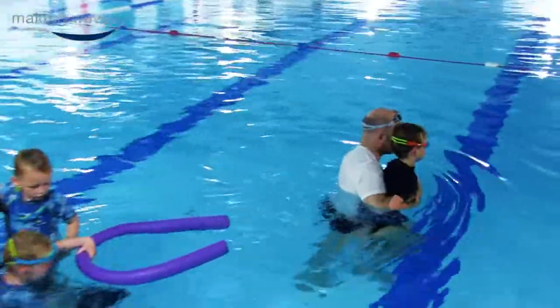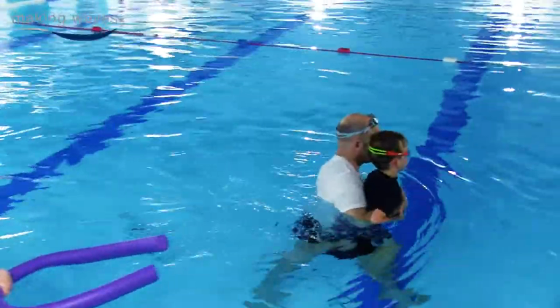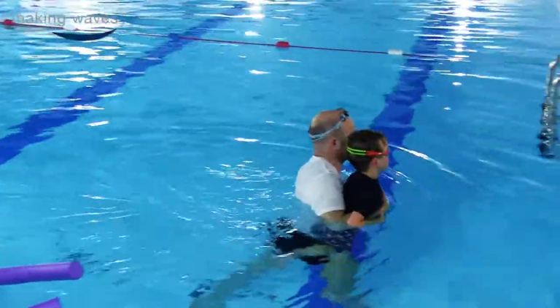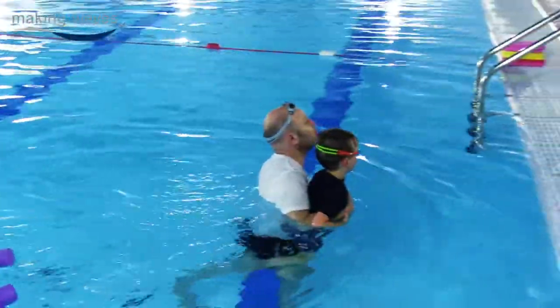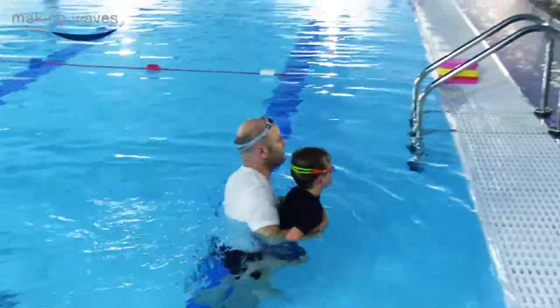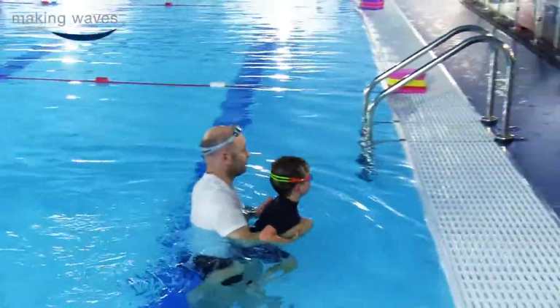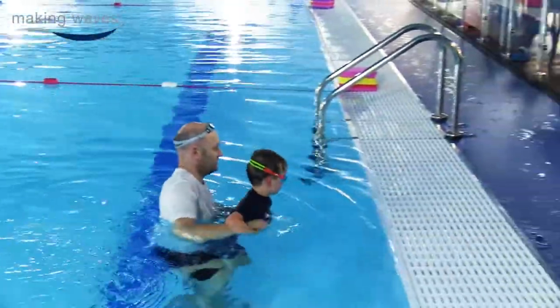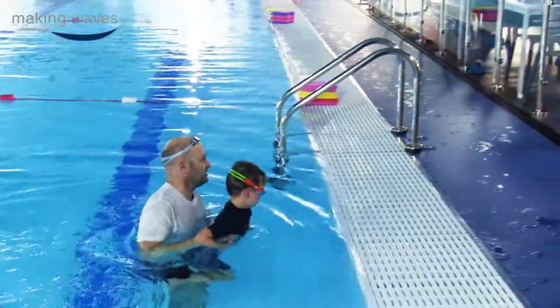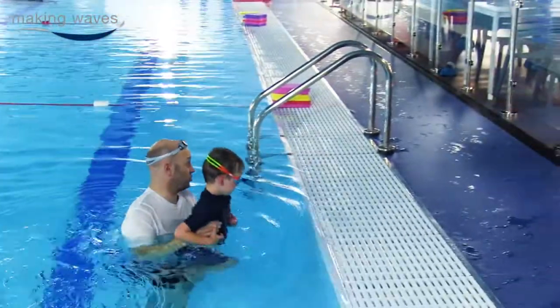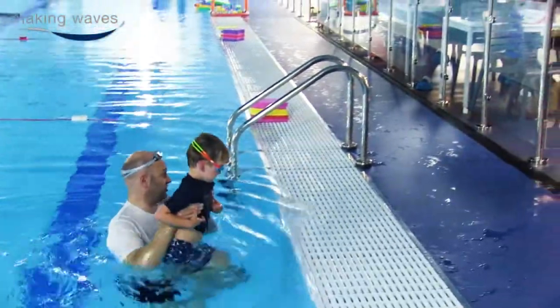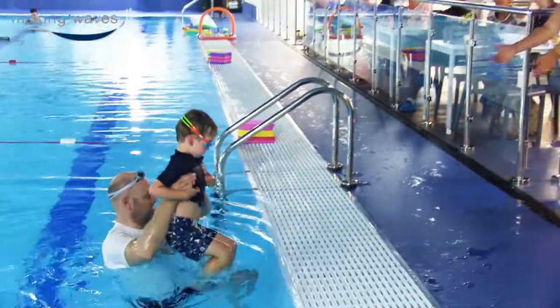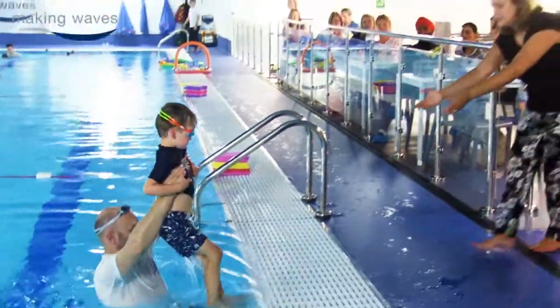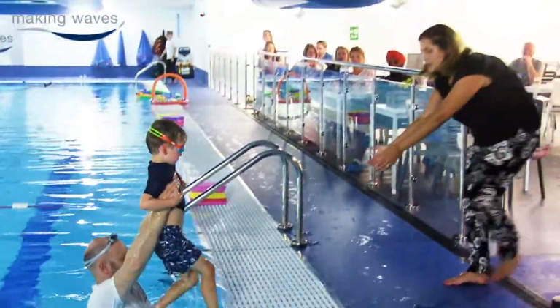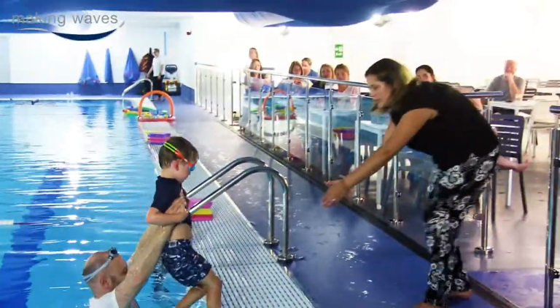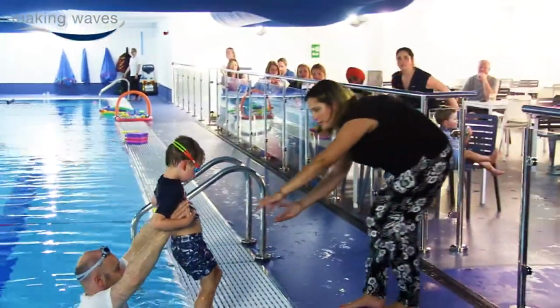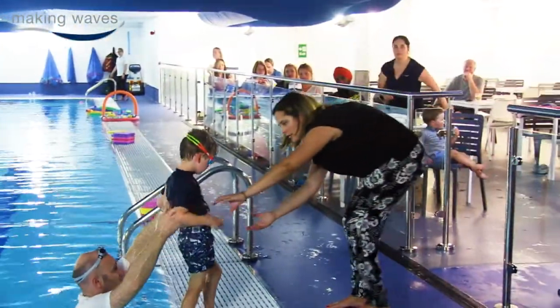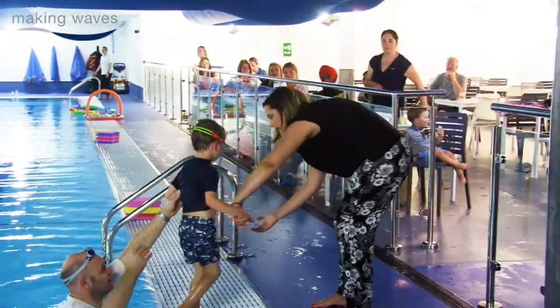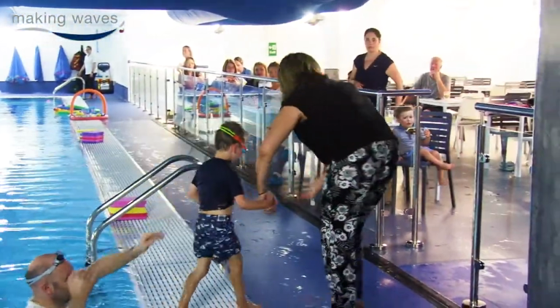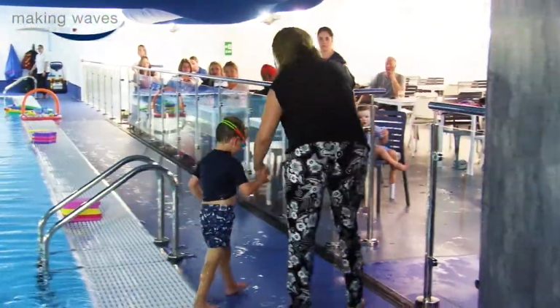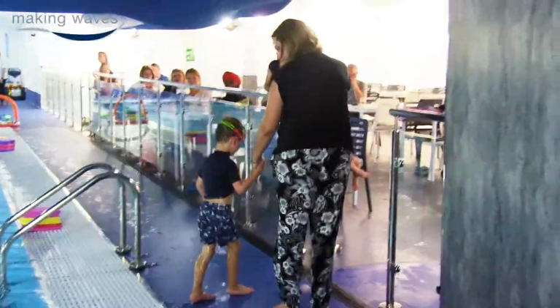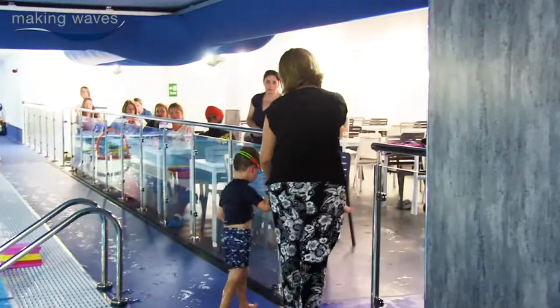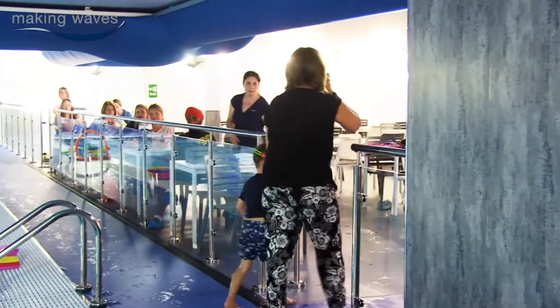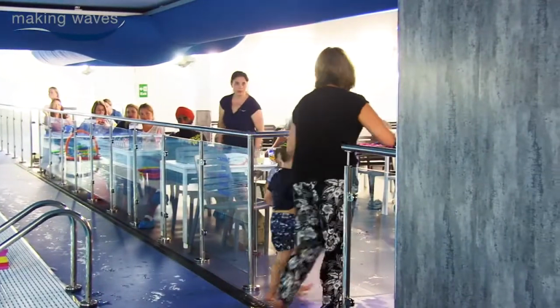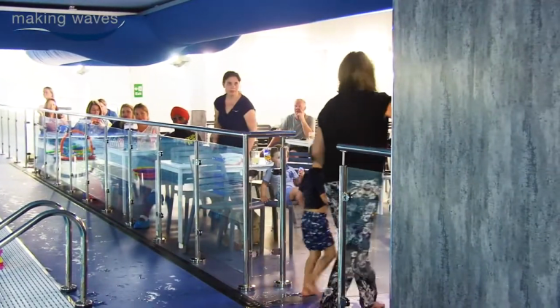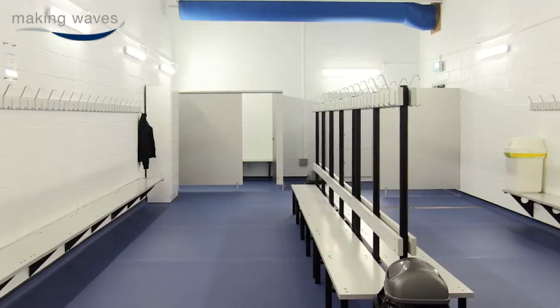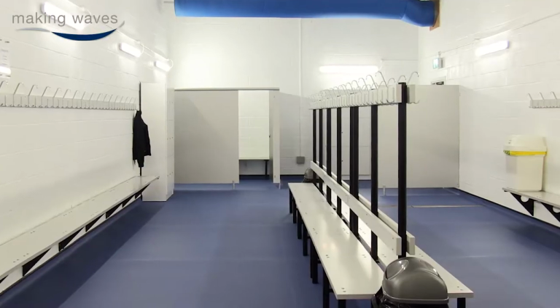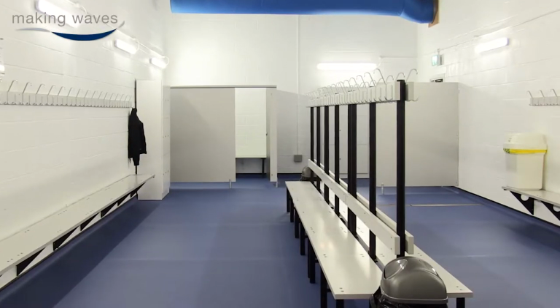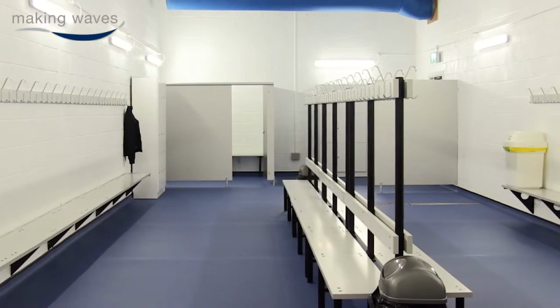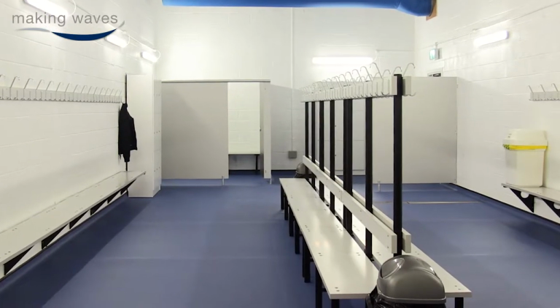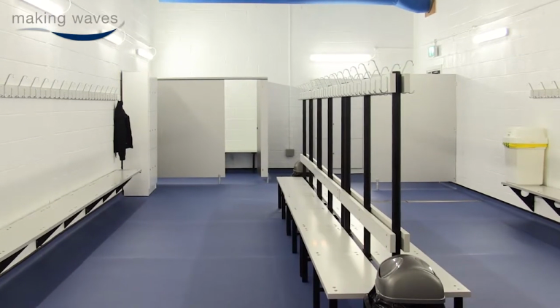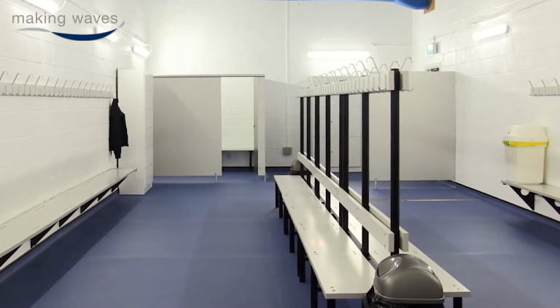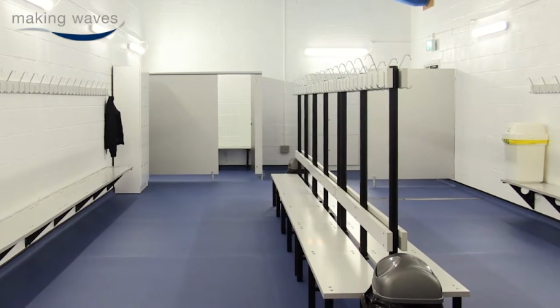We even have a toilet very close to the swim lessons so that we minimise interruption to the lessons, because the children can quite easily get out of the pool, go to the toilet, and the changing facilities. There's a lot of space and a lot of room.